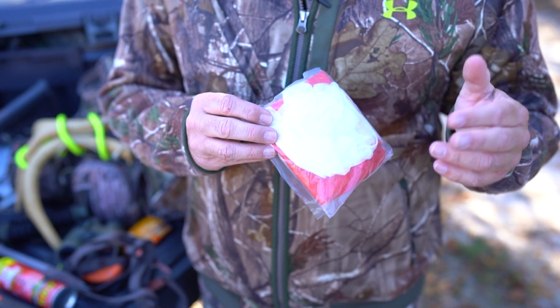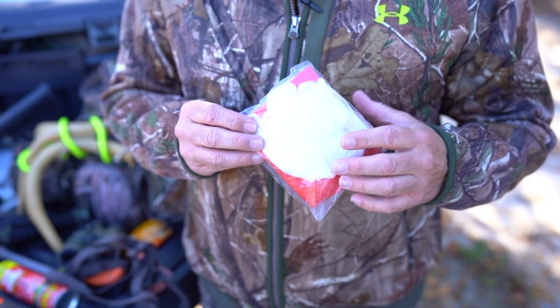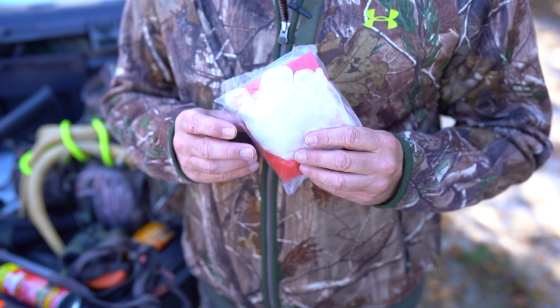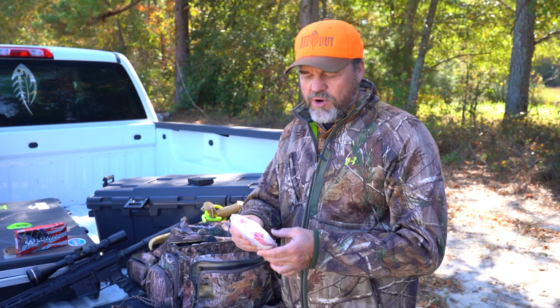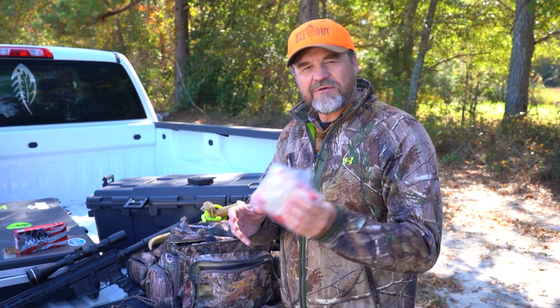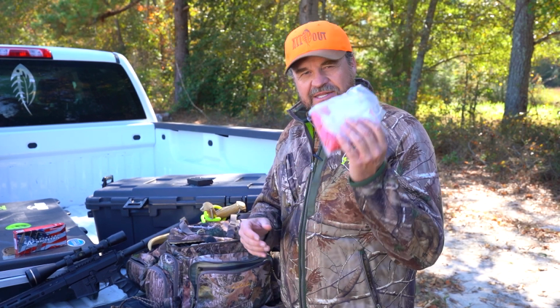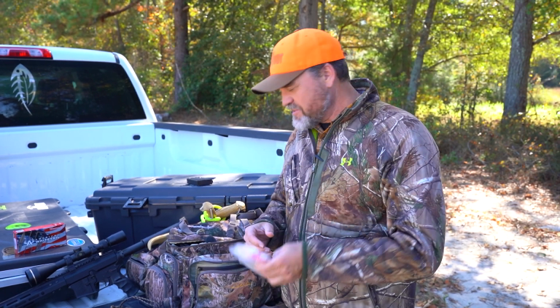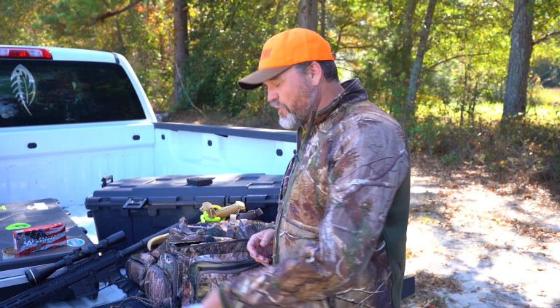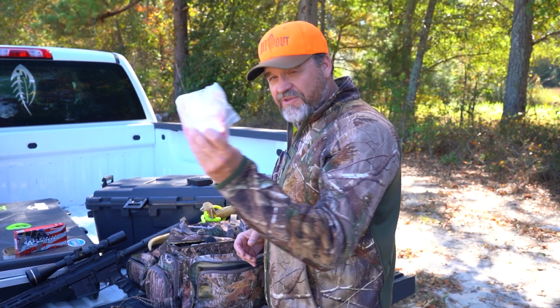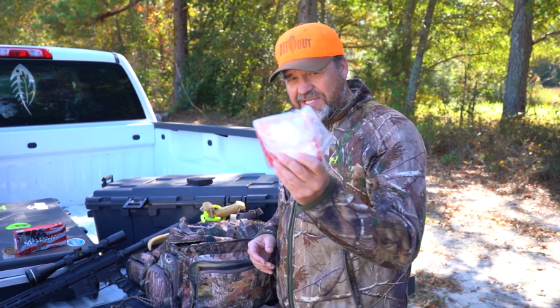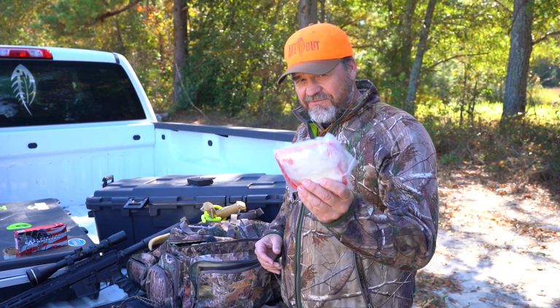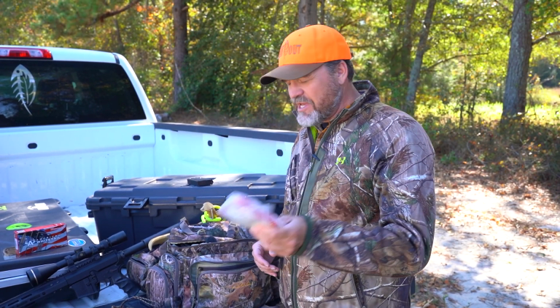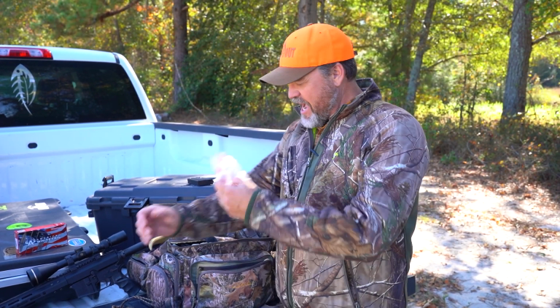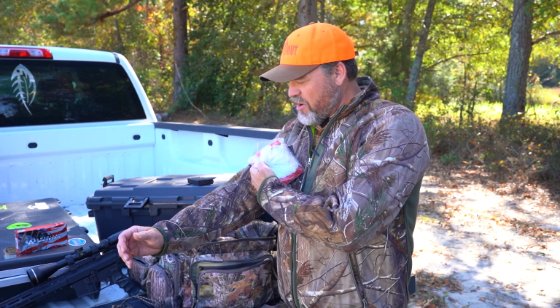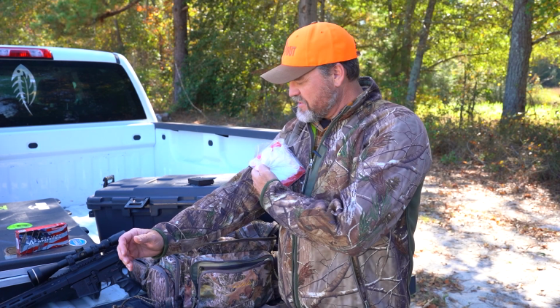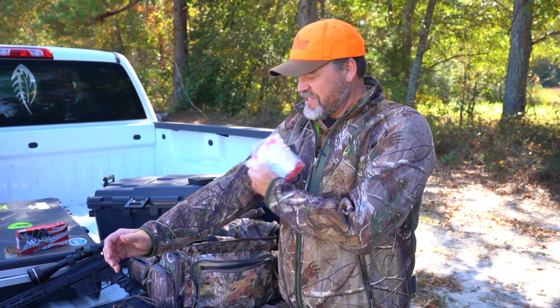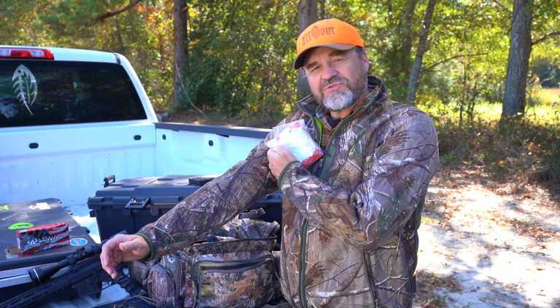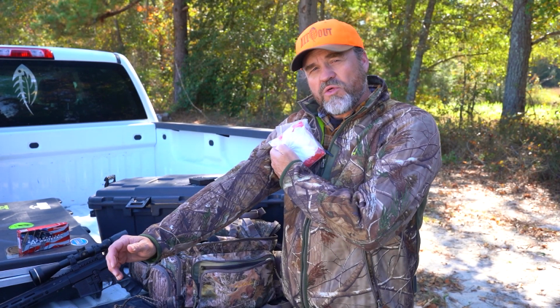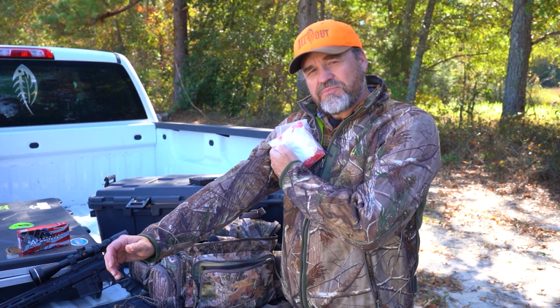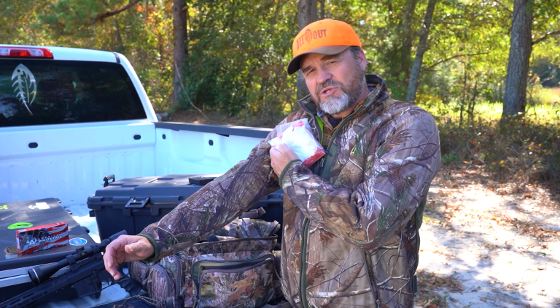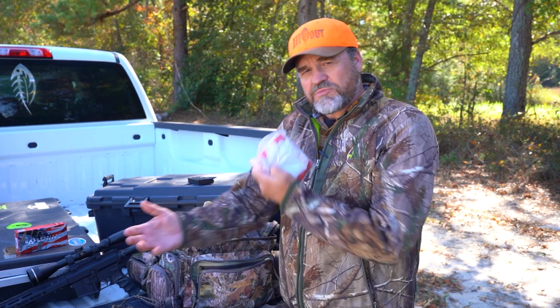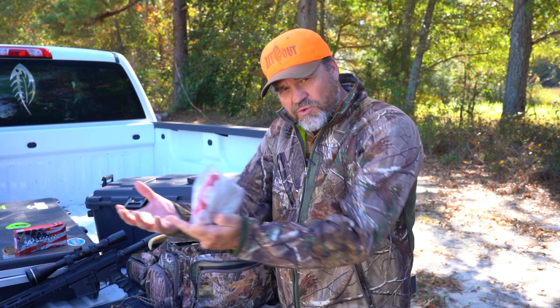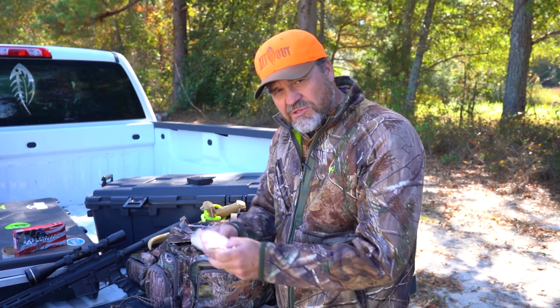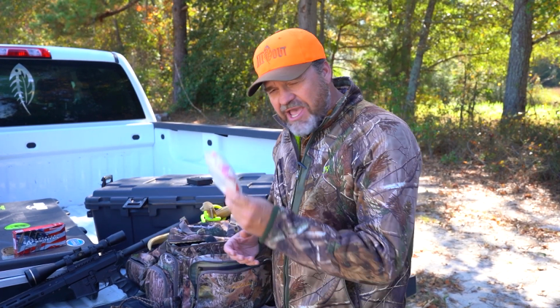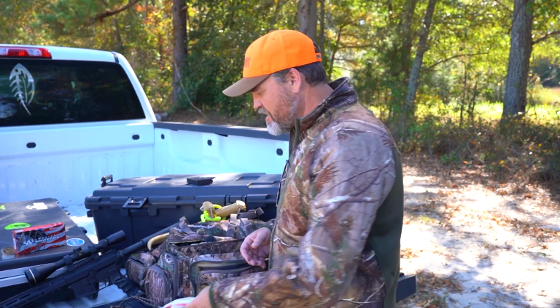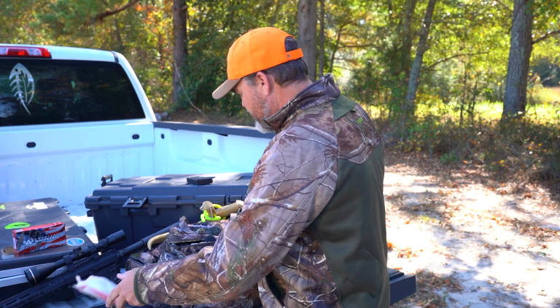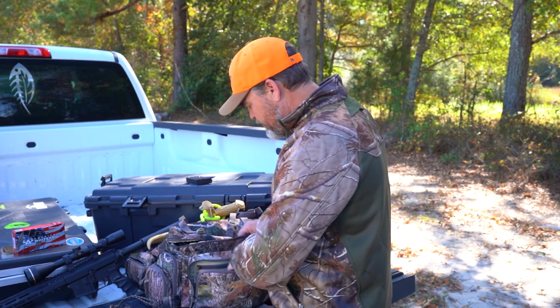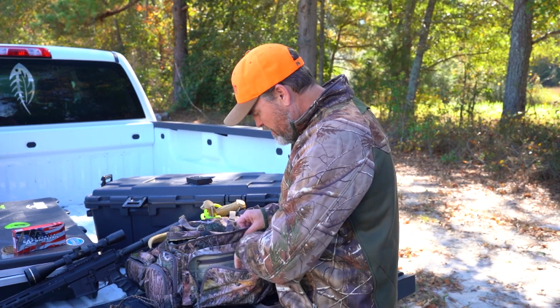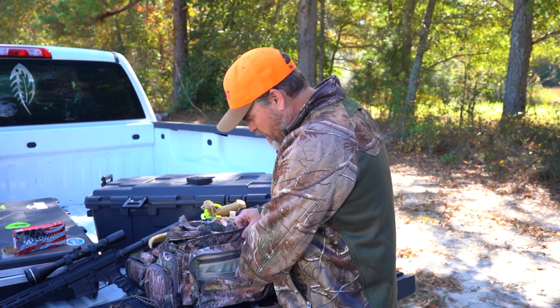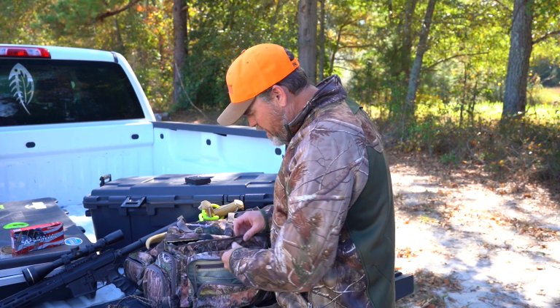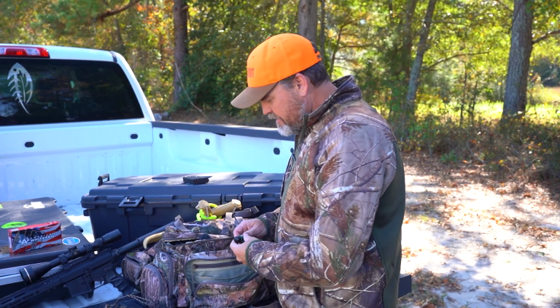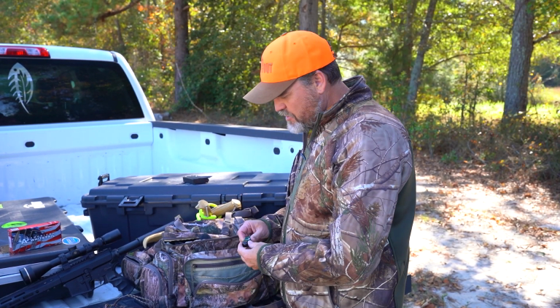I've got a gutting kit right here. This has my long gloves and smaller rubber gloves so you can do a field dressing out in the field and not get it all over your sleeves. These gloves go all the way up your arms so you can reach into the body cavity to get everything out.